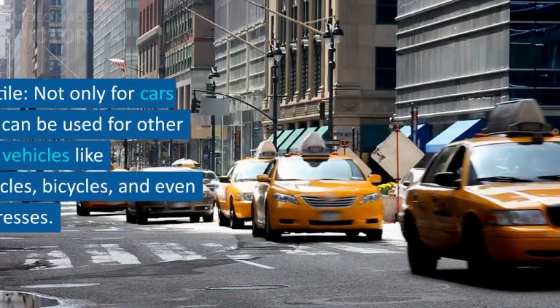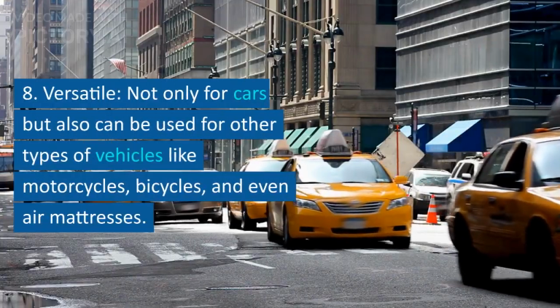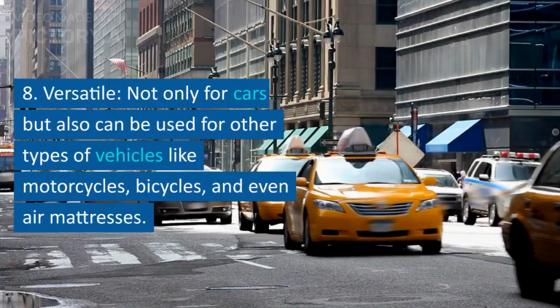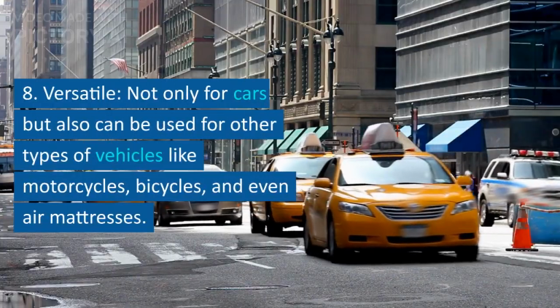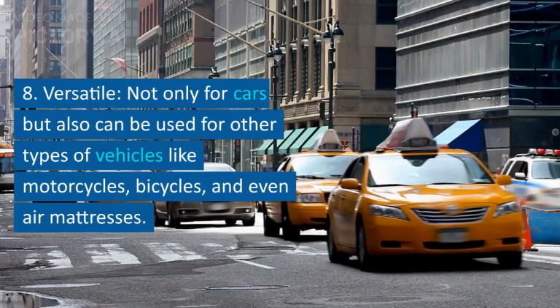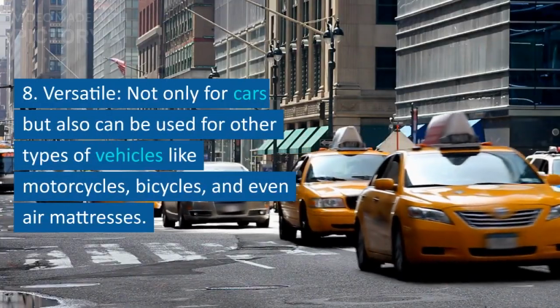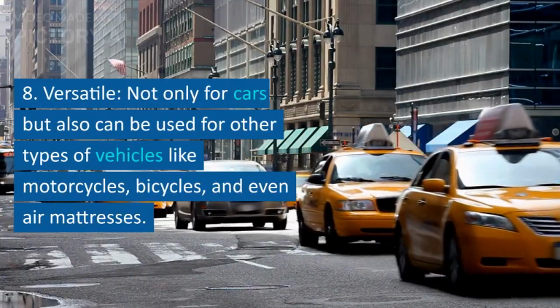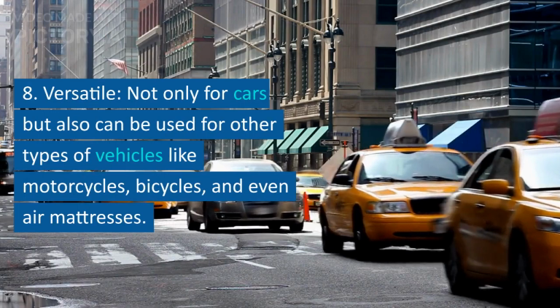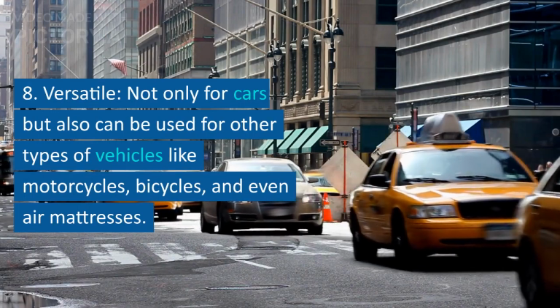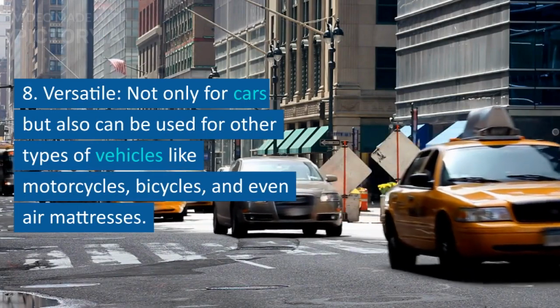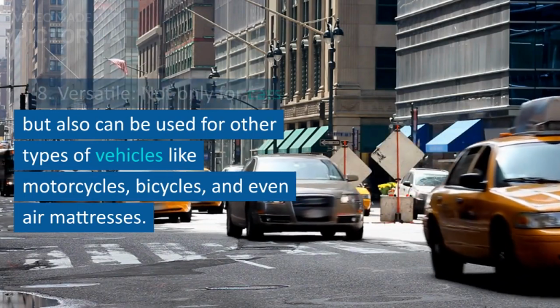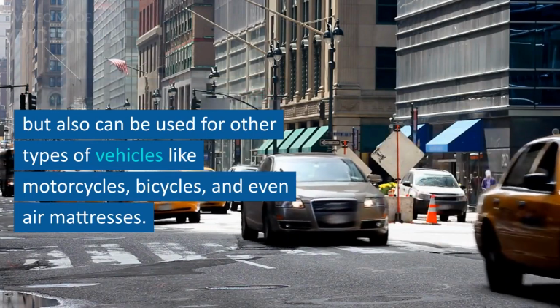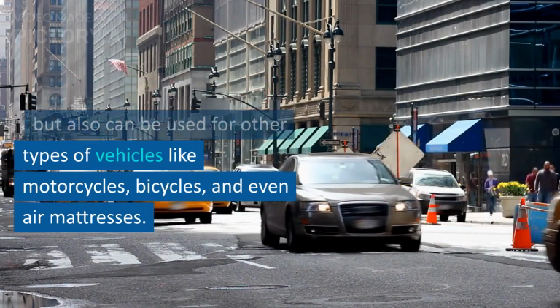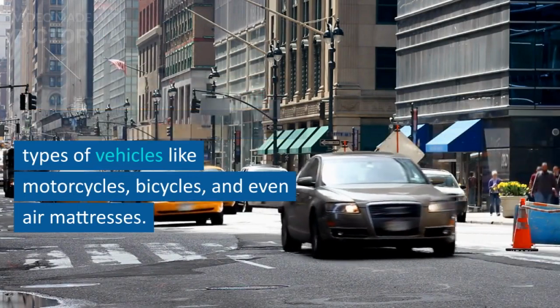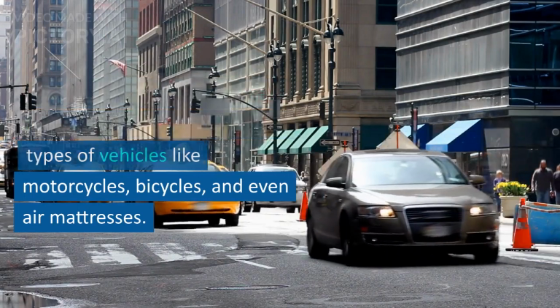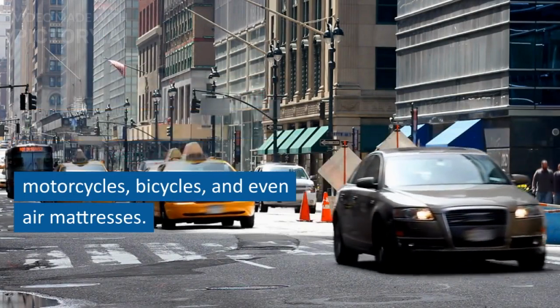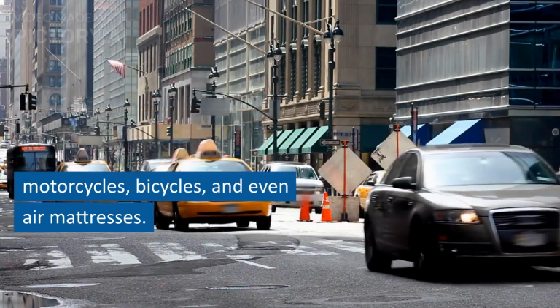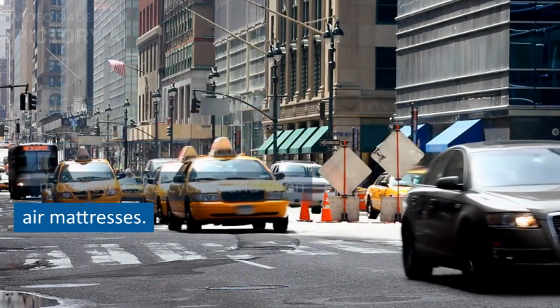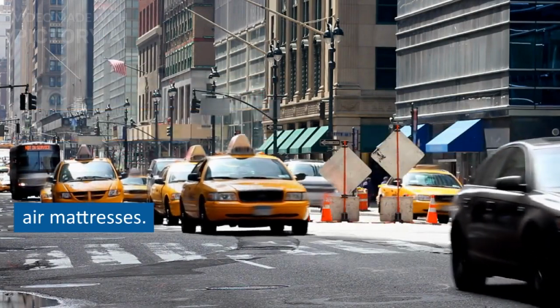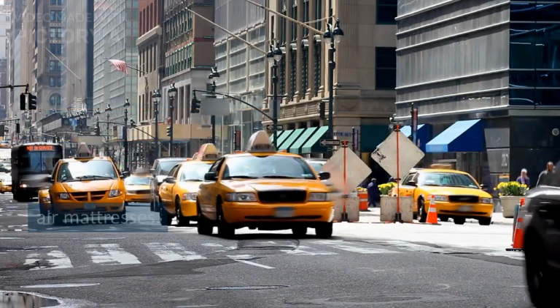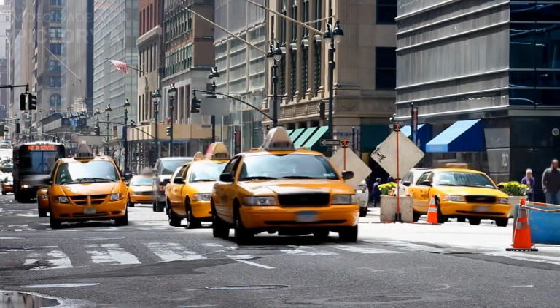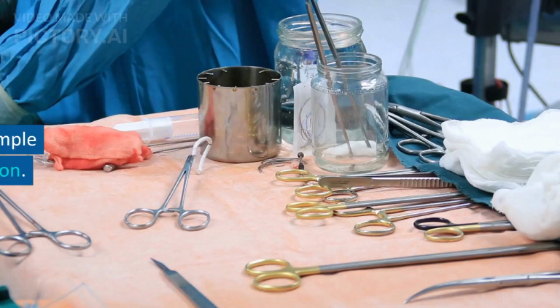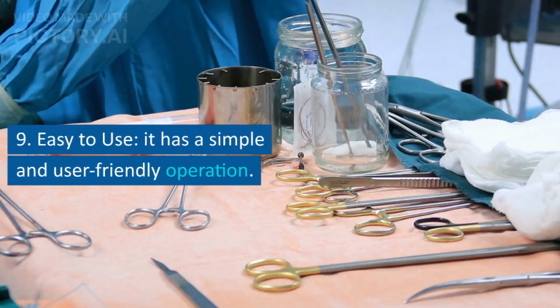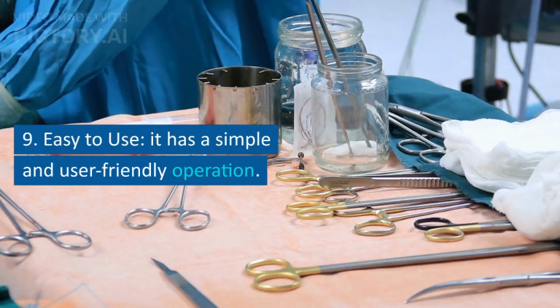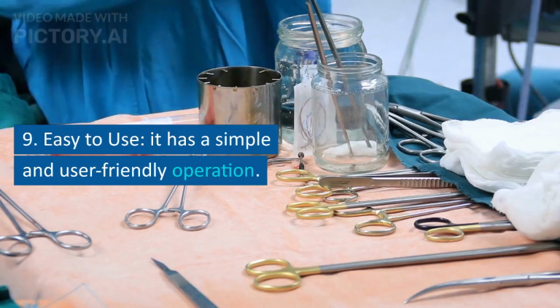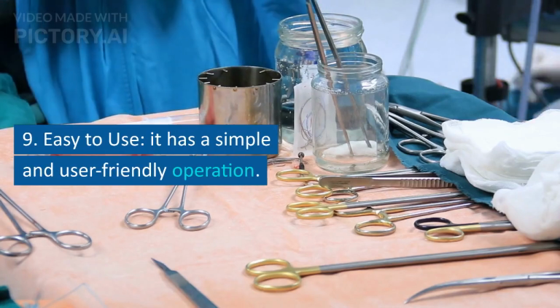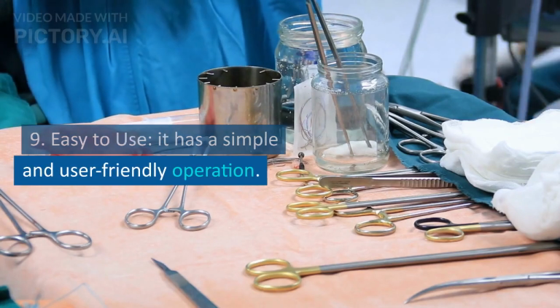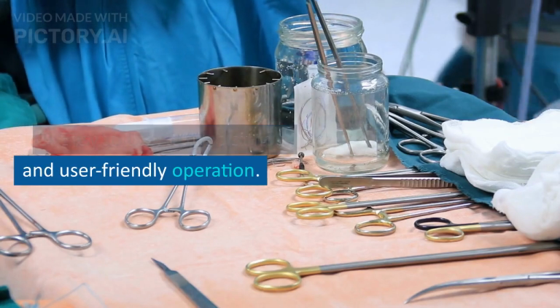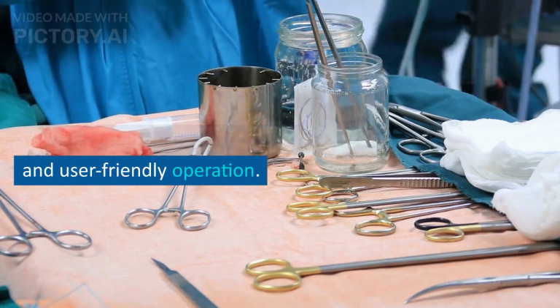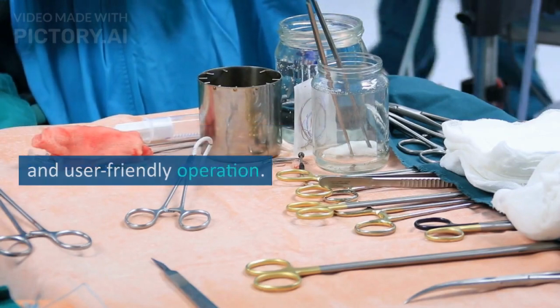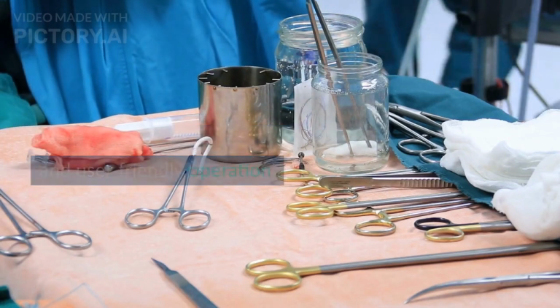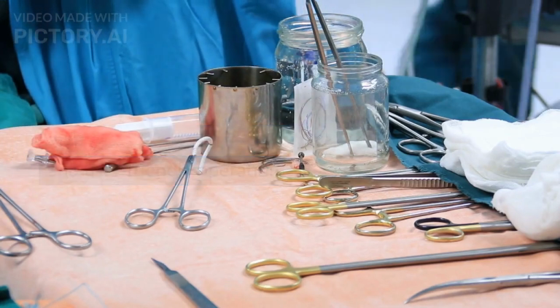8. Versatile — not only for cars, but also can be used for other types of vehicles like motorcycles, bicycles, and even air mattresses. 9. Easy to use — it has a simple and user-friendly operation.